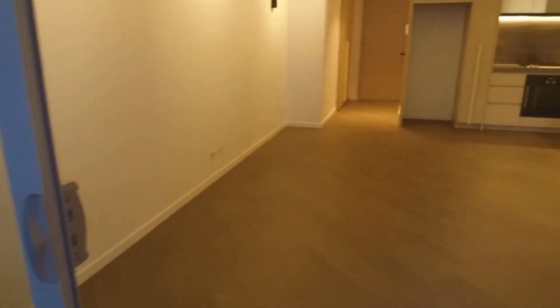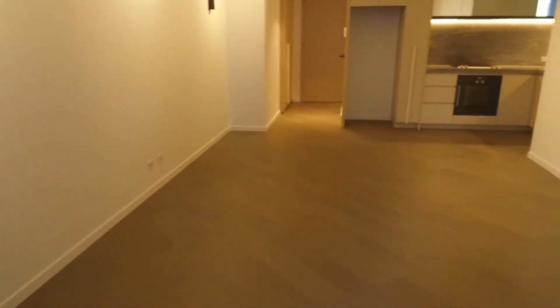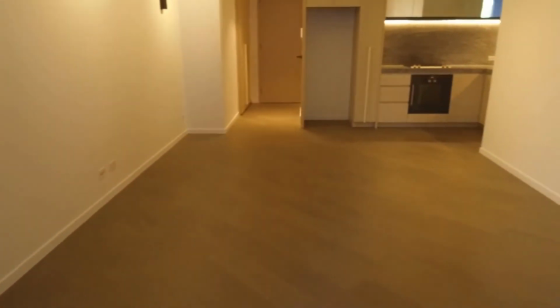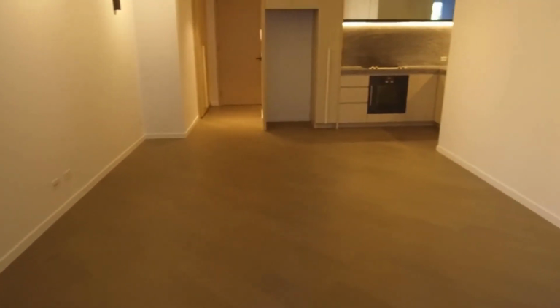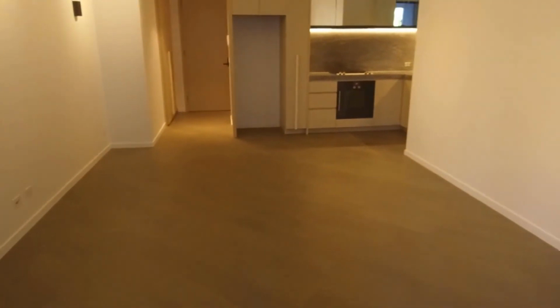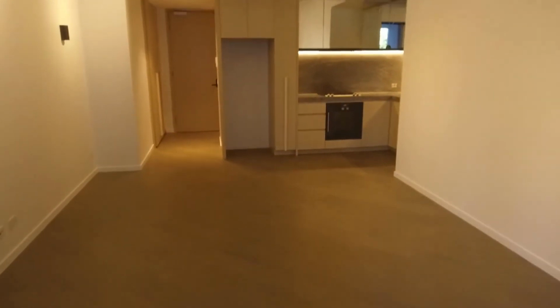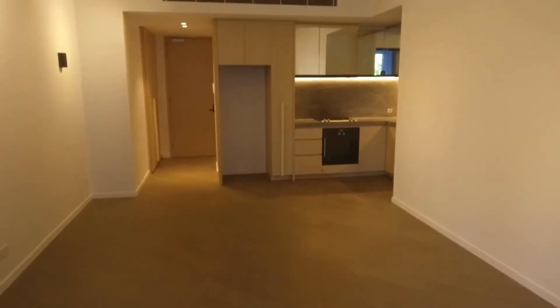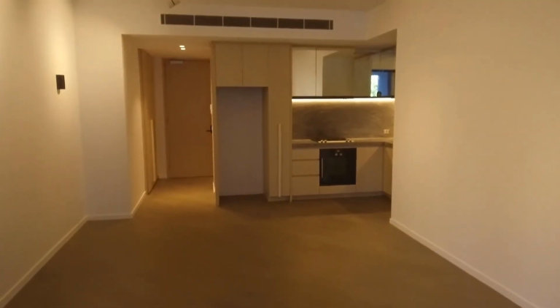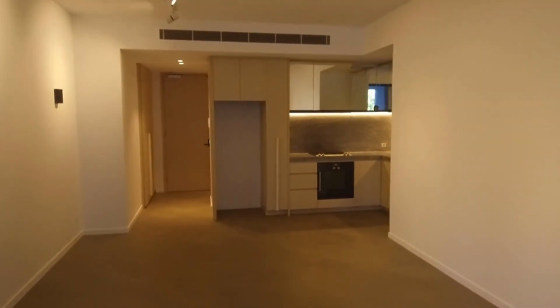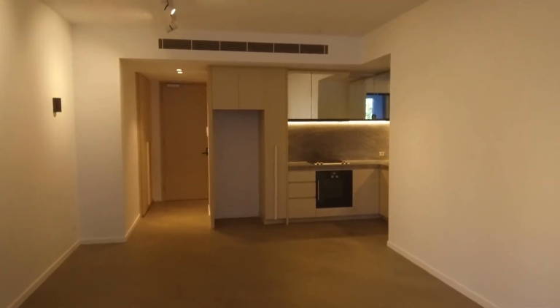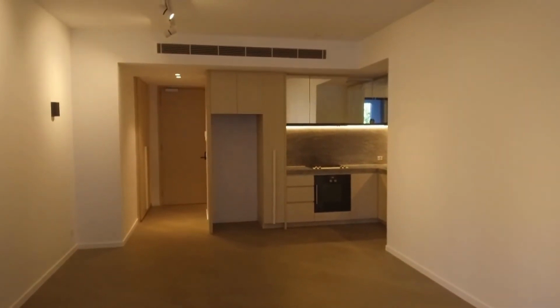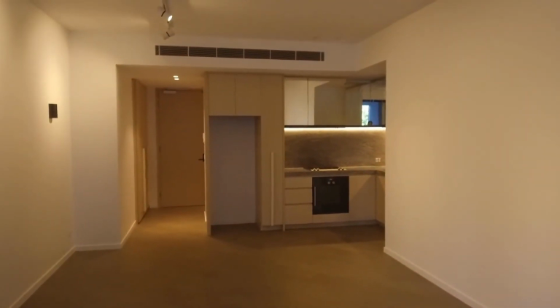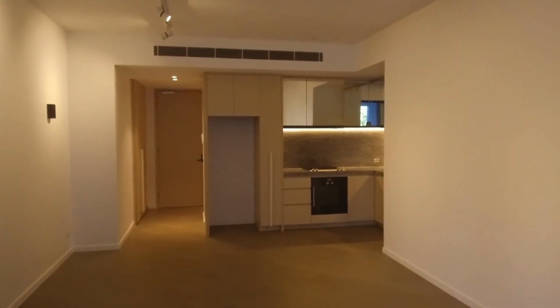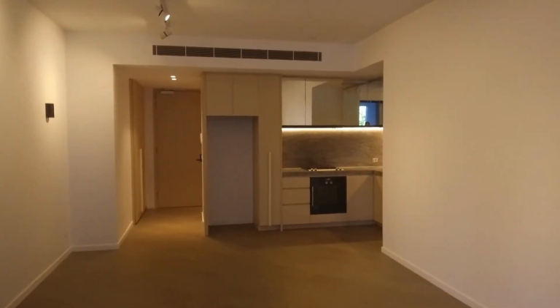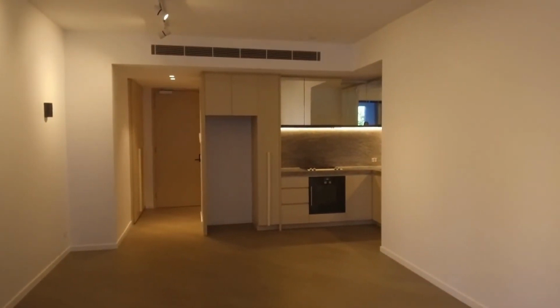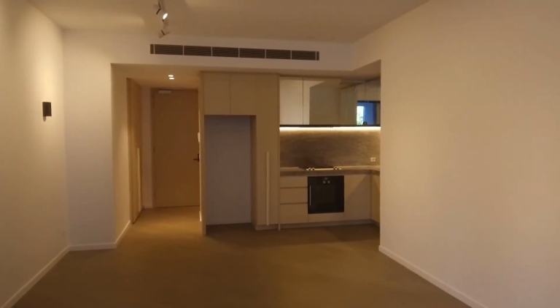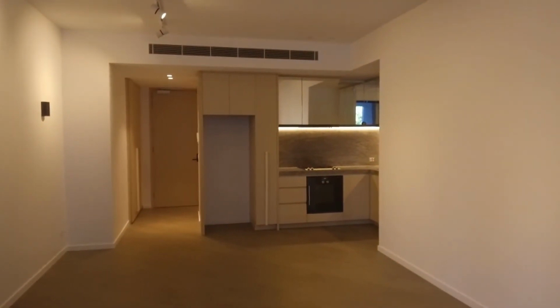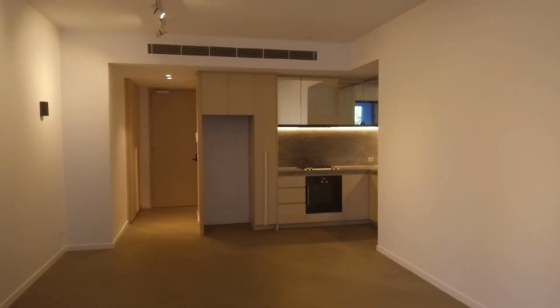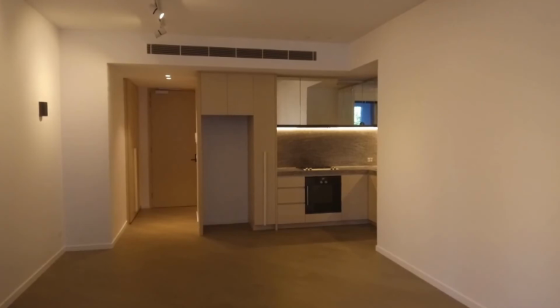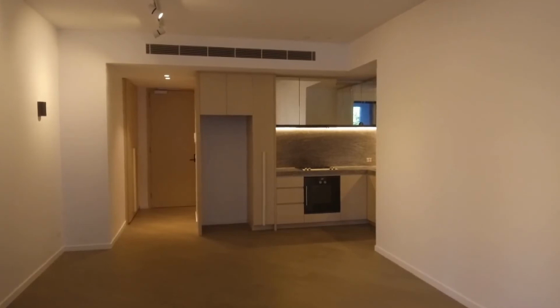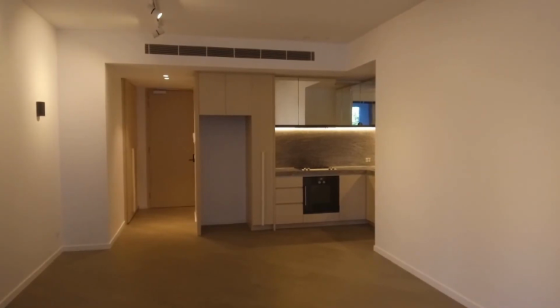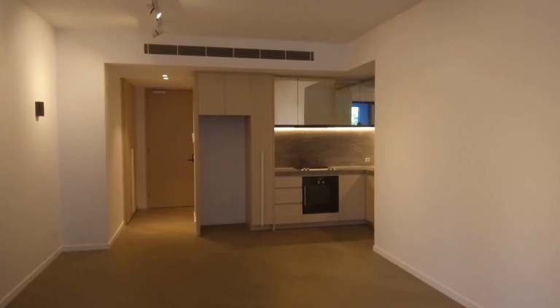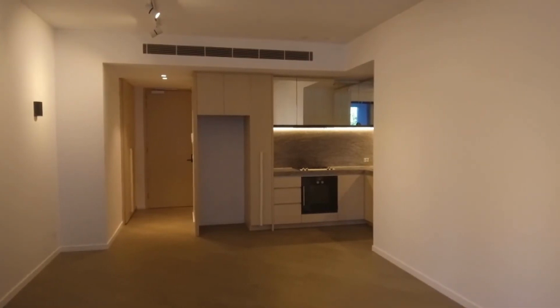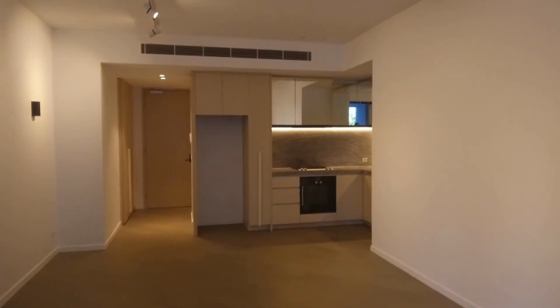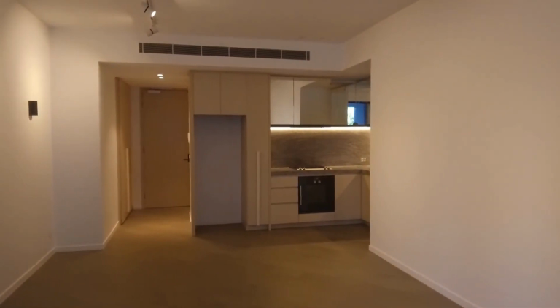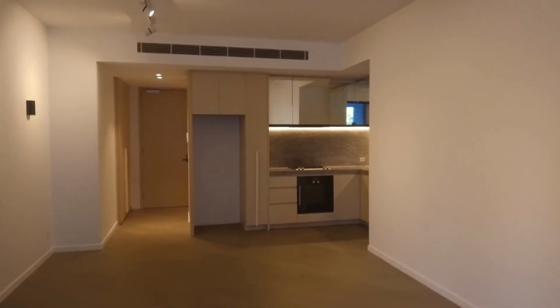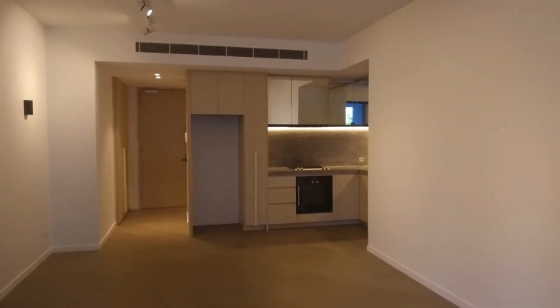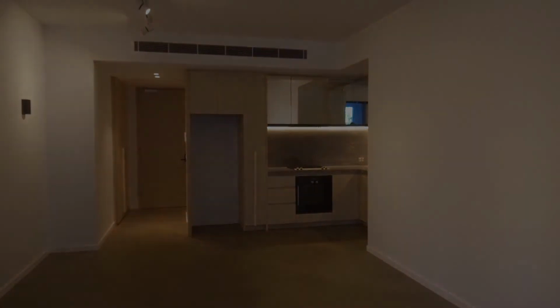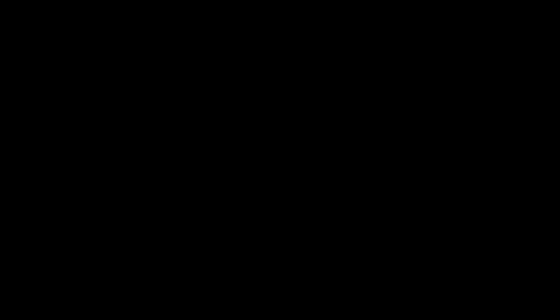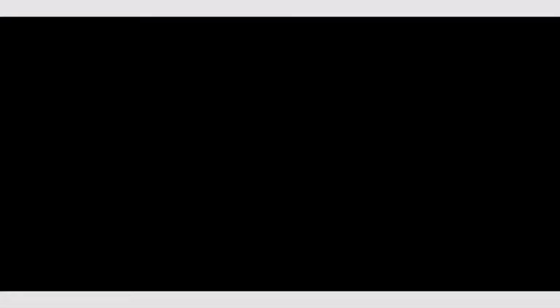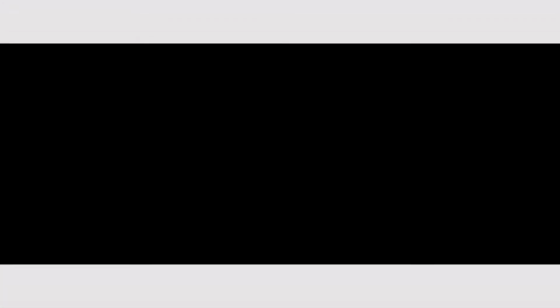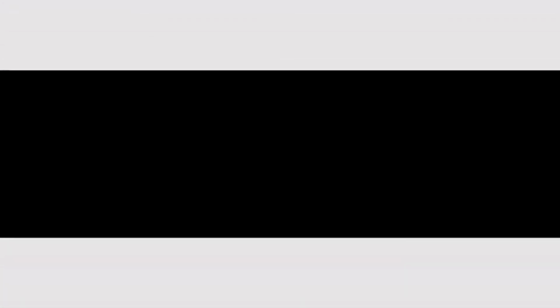That's the end of the marketing video for this apartment. If you're interested, please click and book an inspection to arrange a private inspection with us. Thank you.